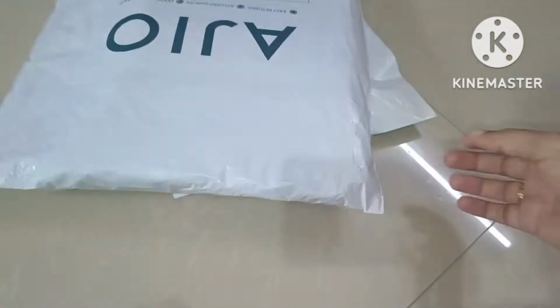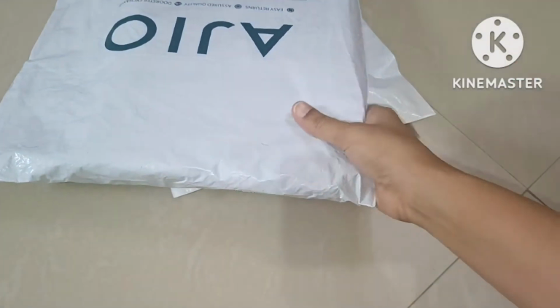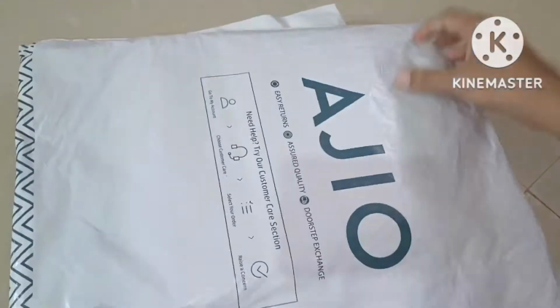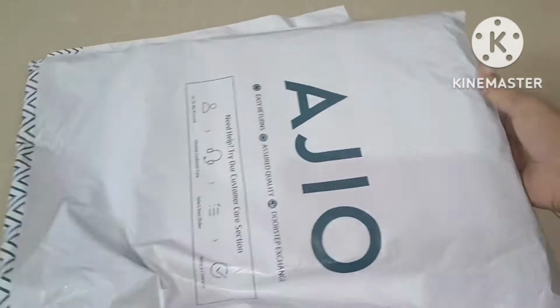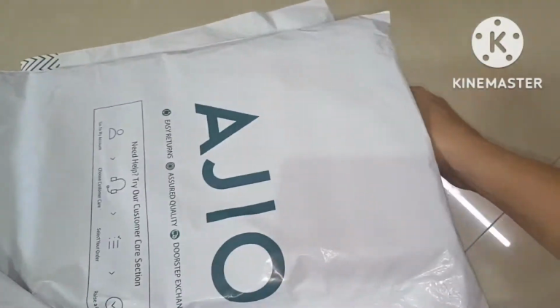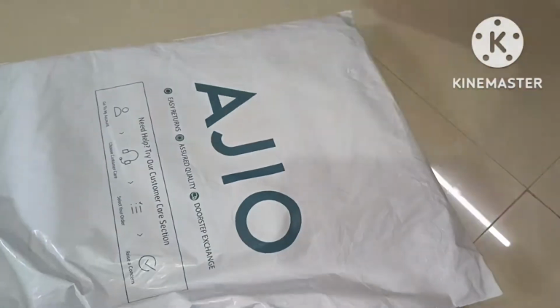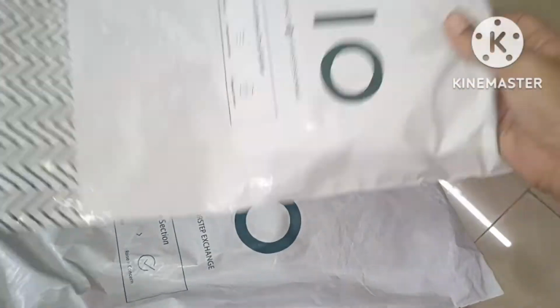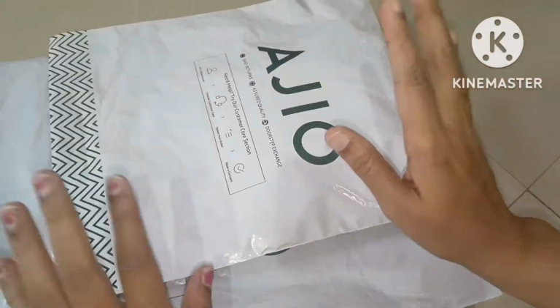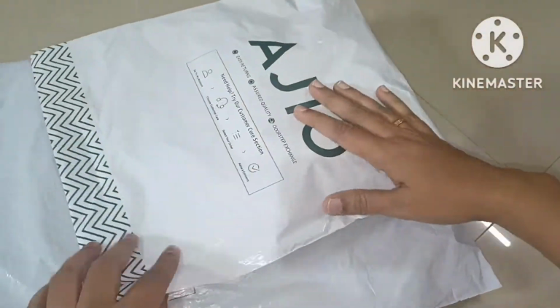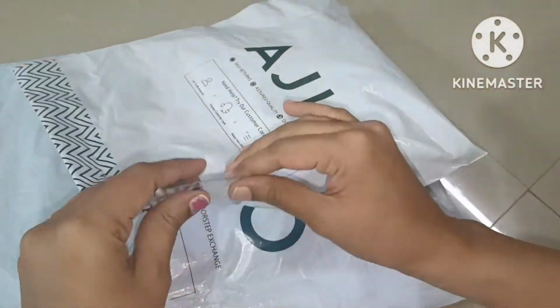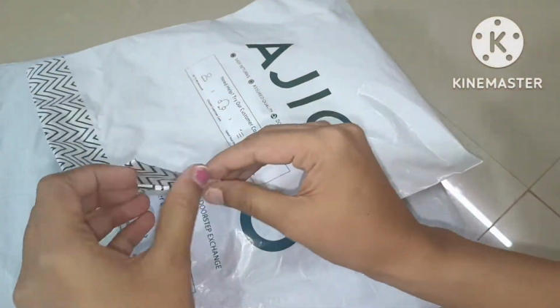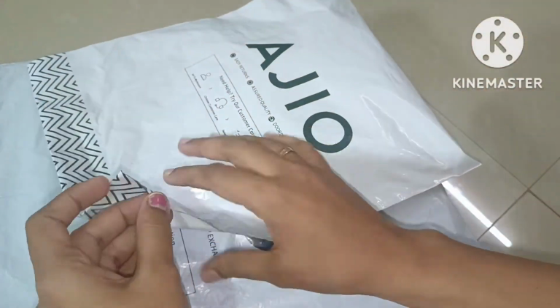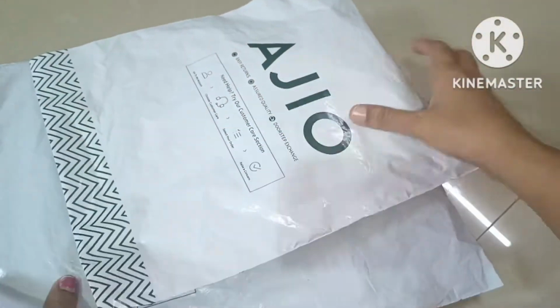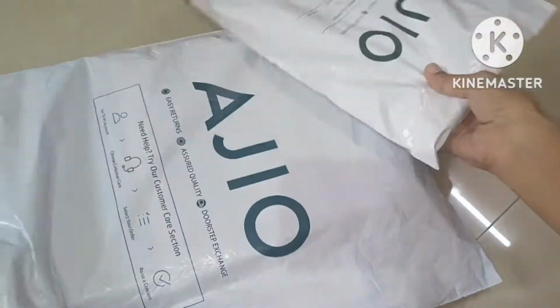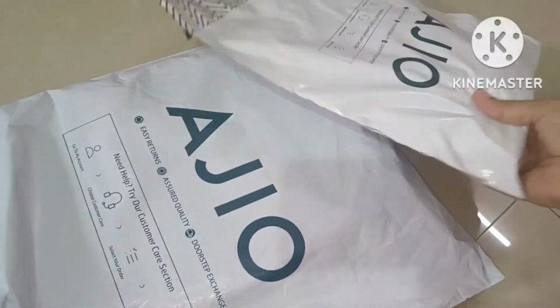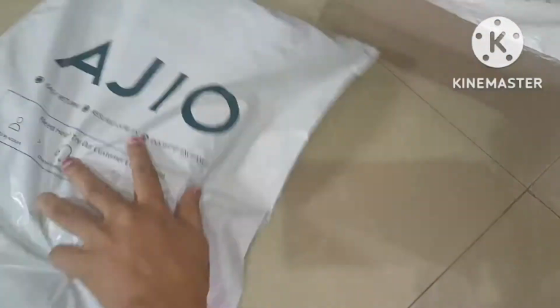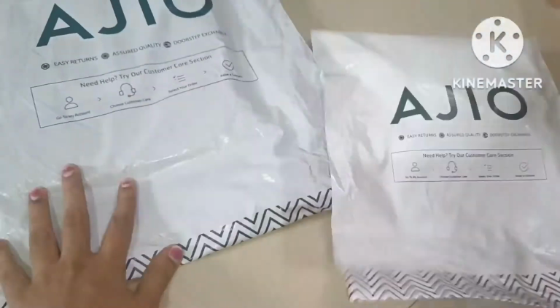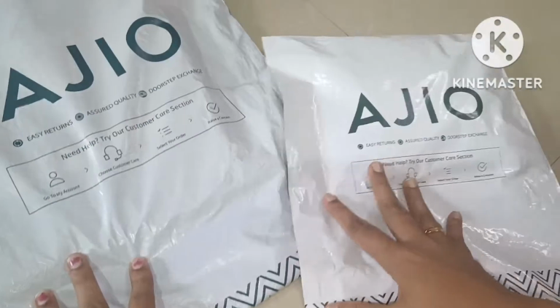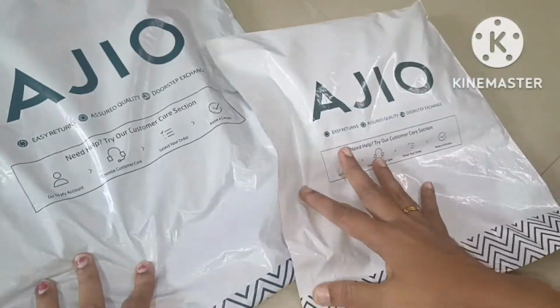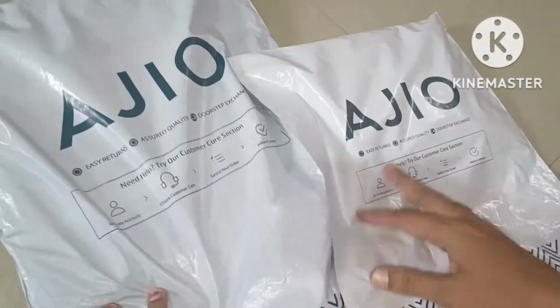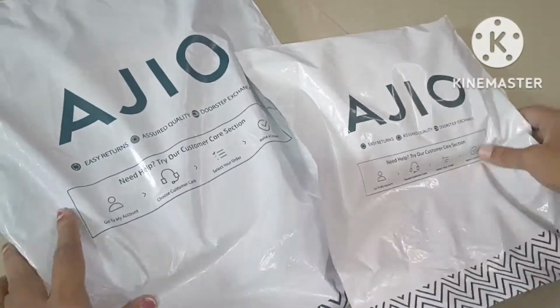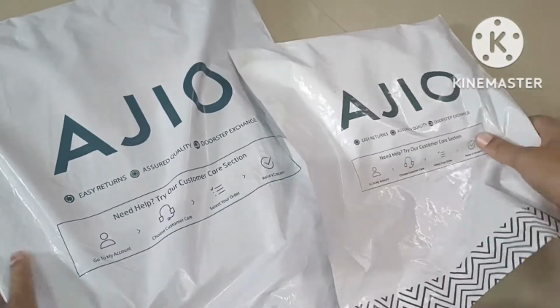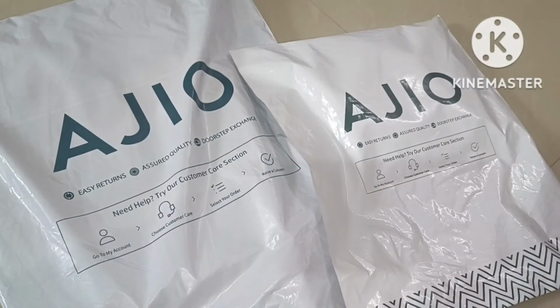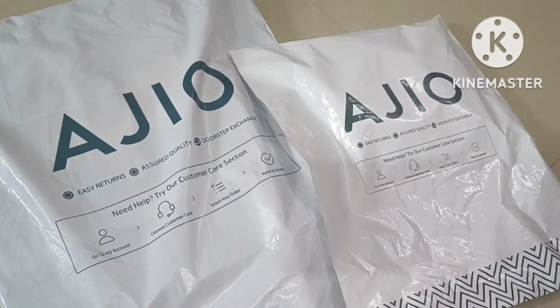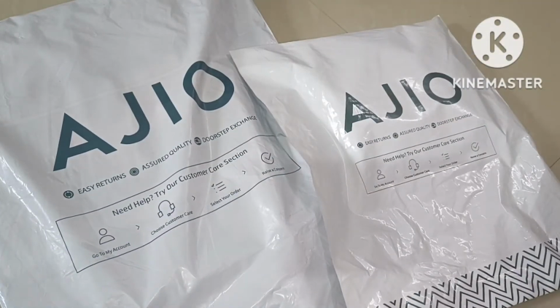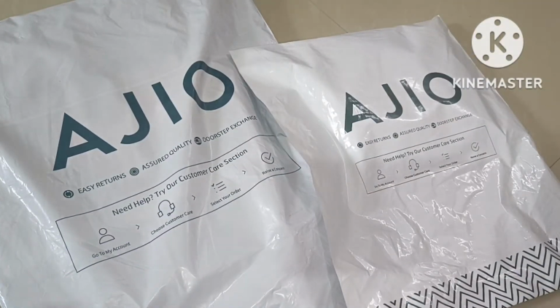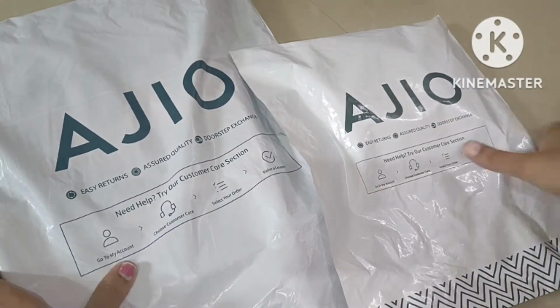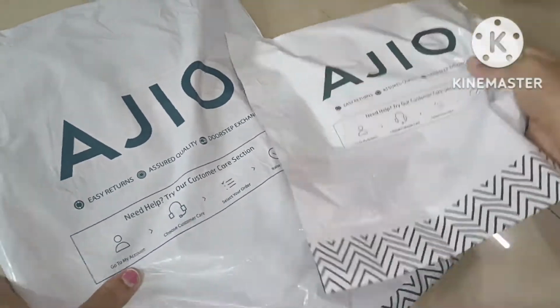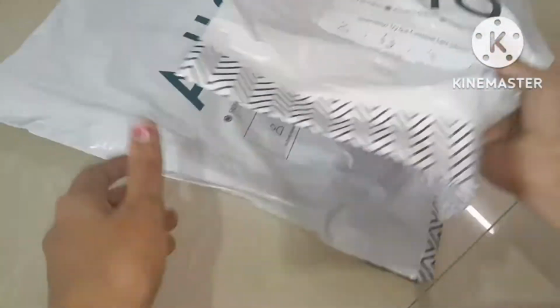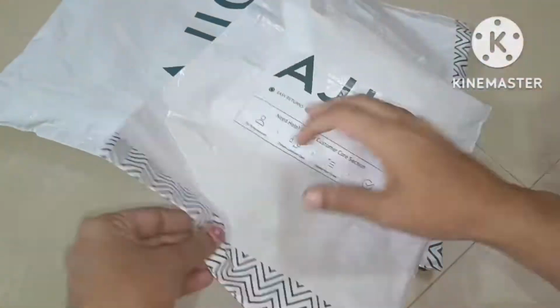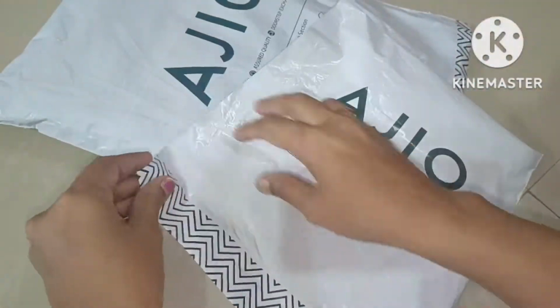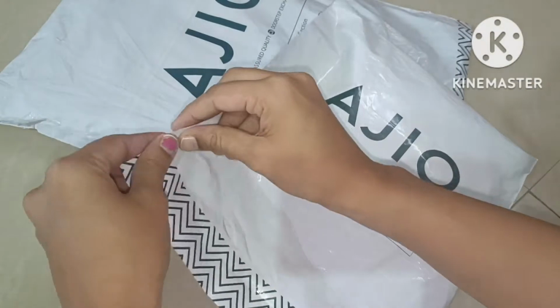For this unboxing, we have almost 4 dresses ordered. Here we have 3 dresses, here we have 2 dresses, and here we have 2 dresses.